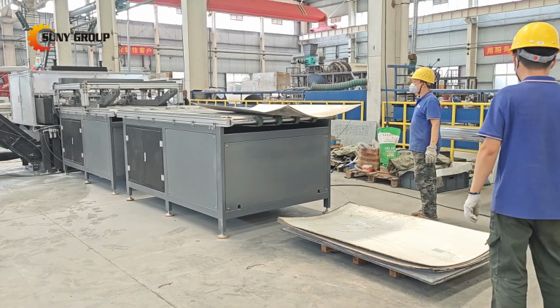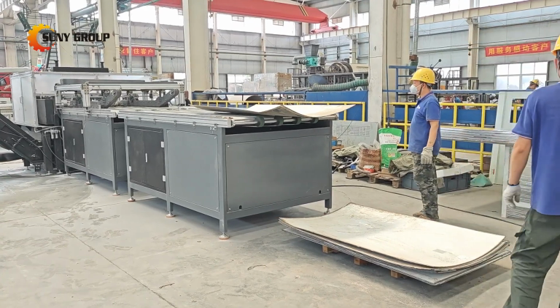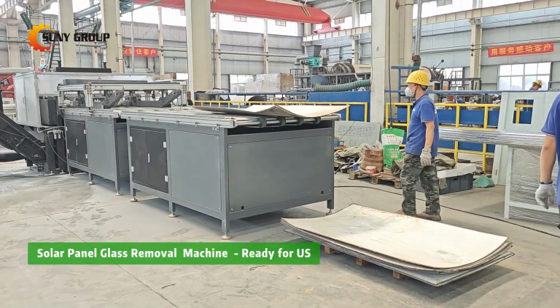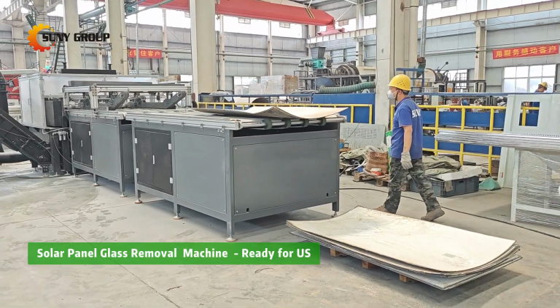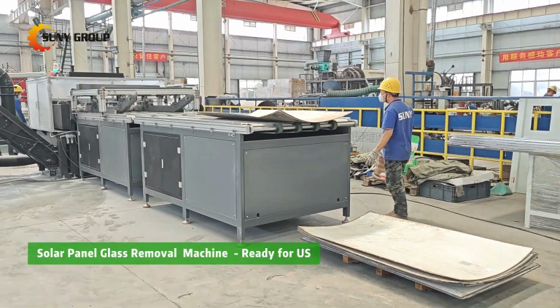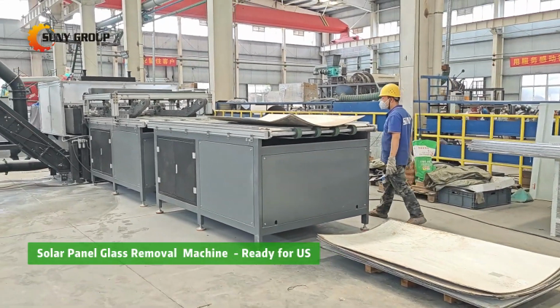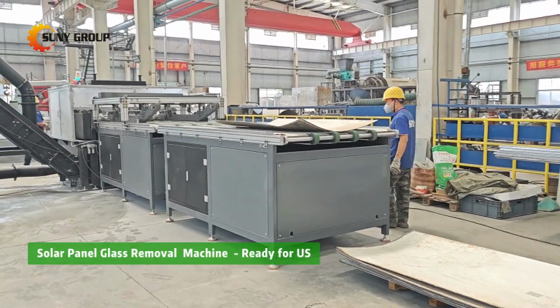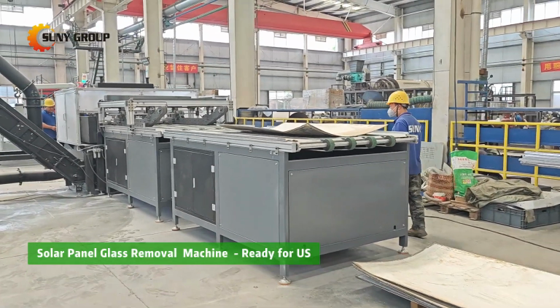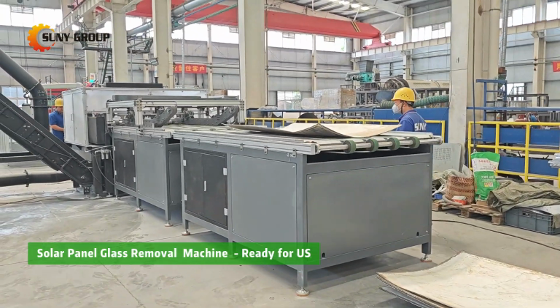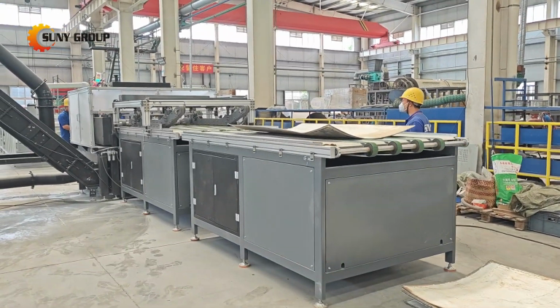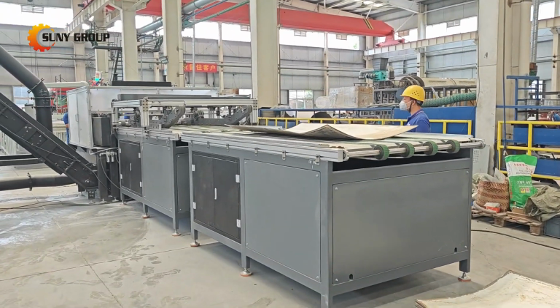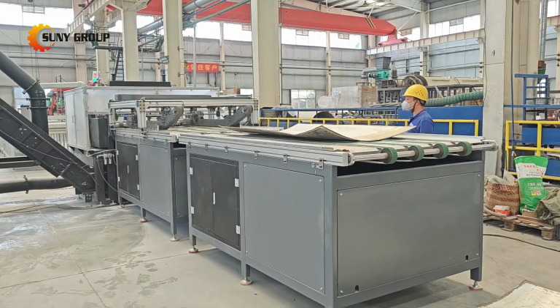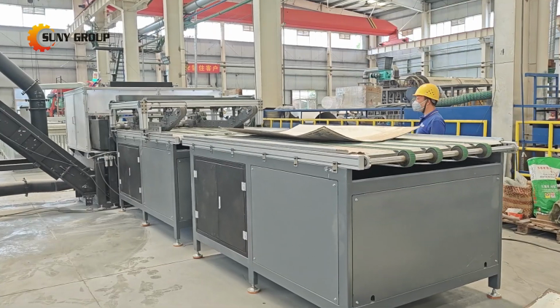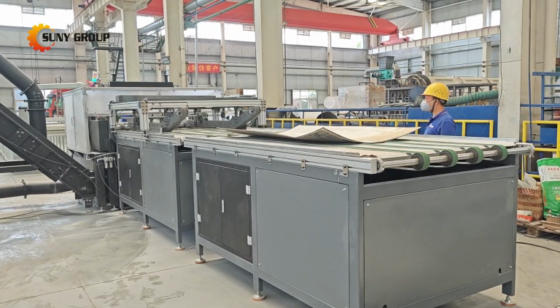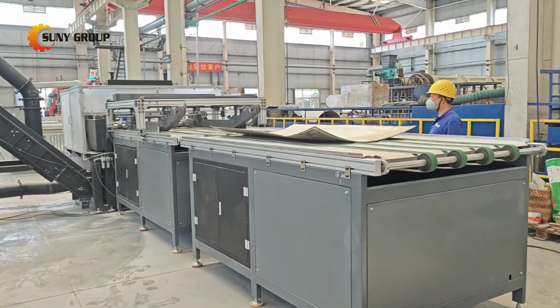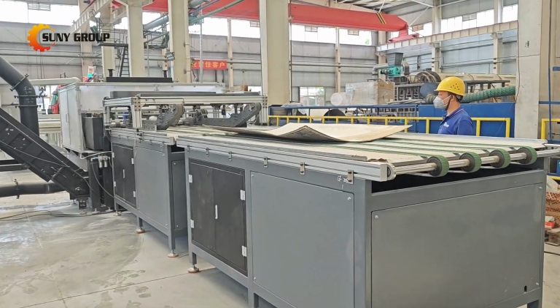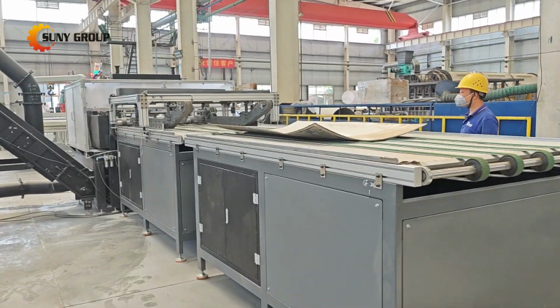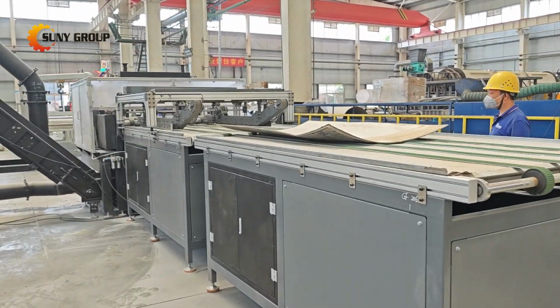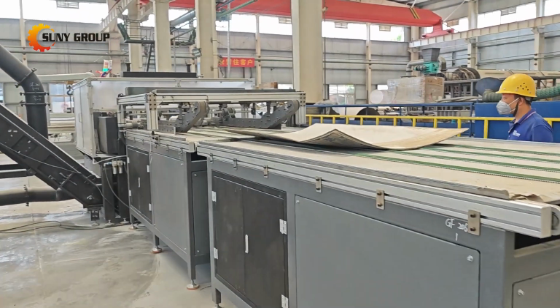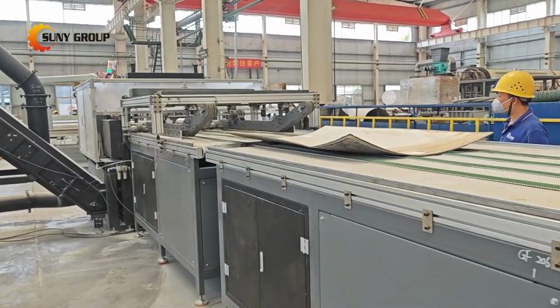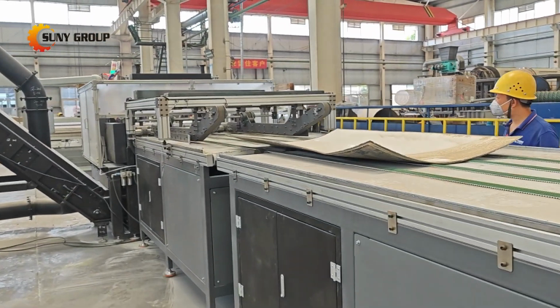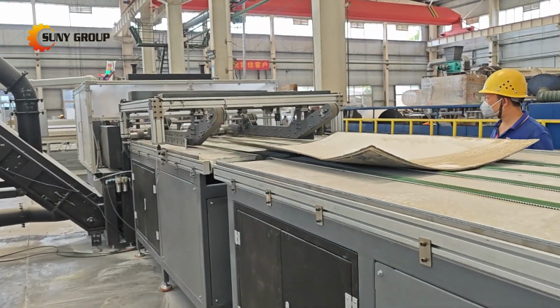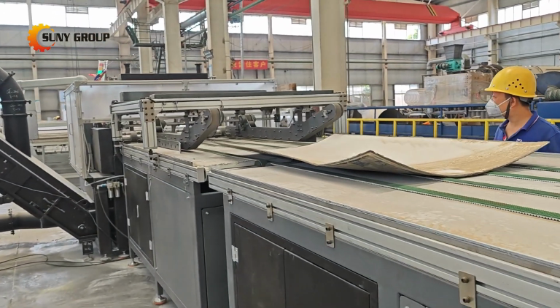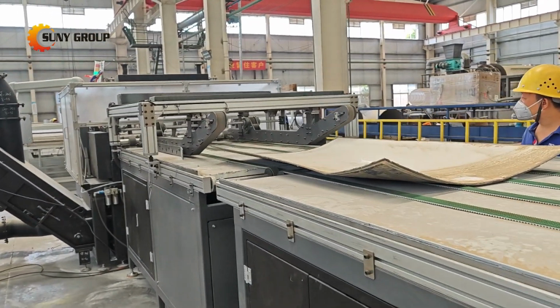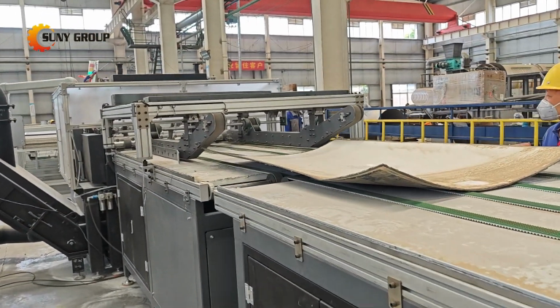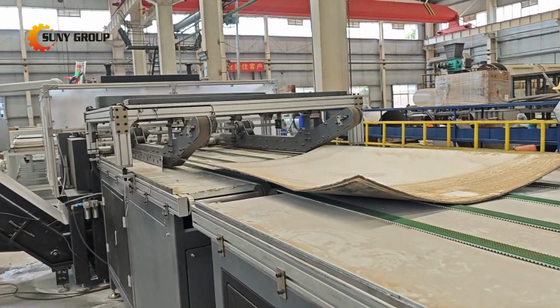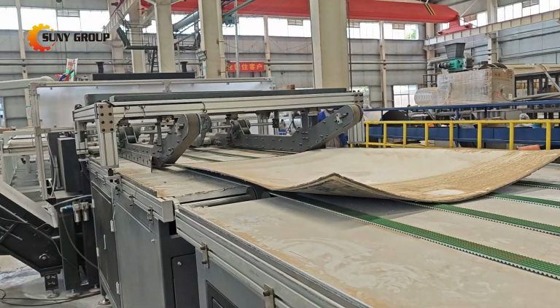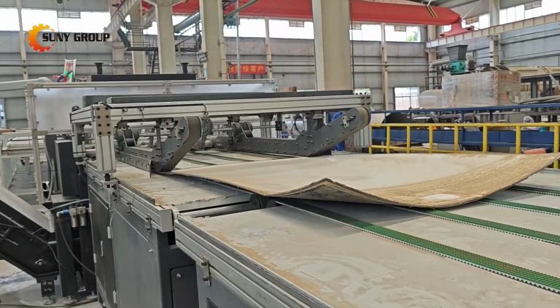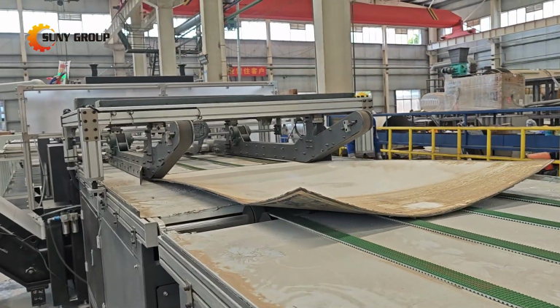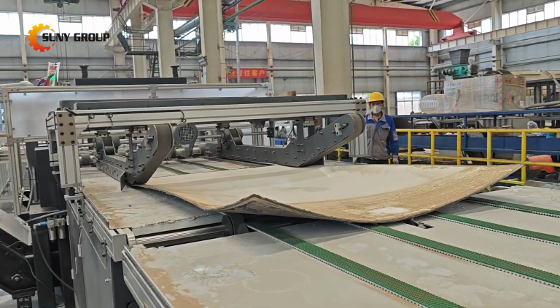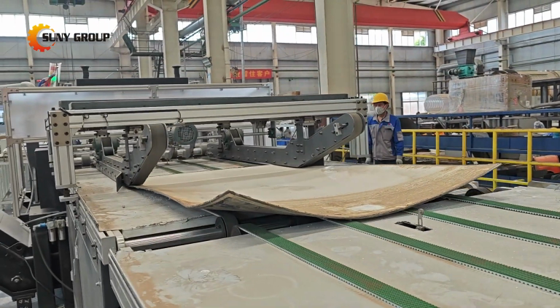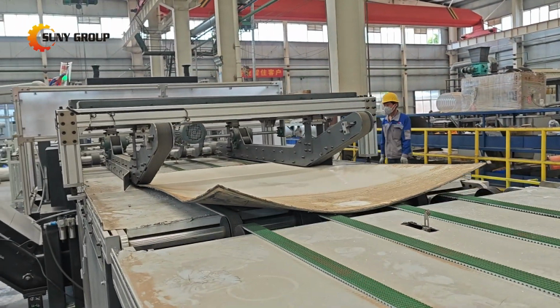With the rapid growth of solar panel recycling, removing glass has become one of the biggest challenges in the process. Efficient glass separation is crucial for recovering high-value materials like silicon and minimizing waste.